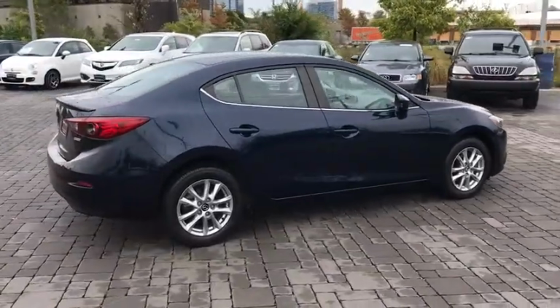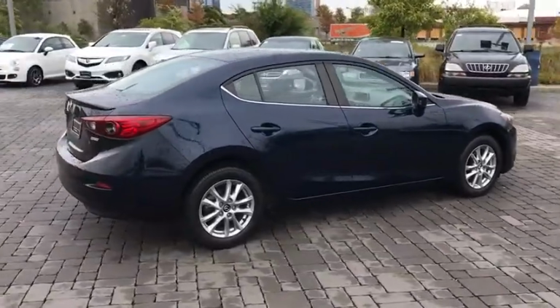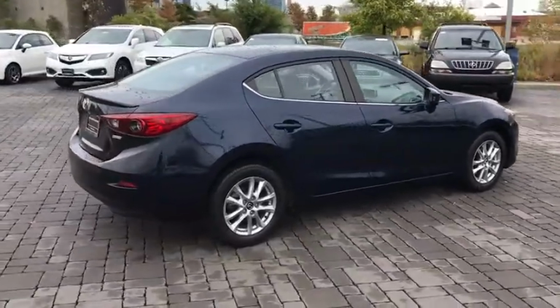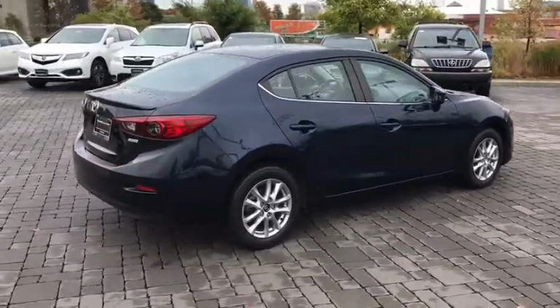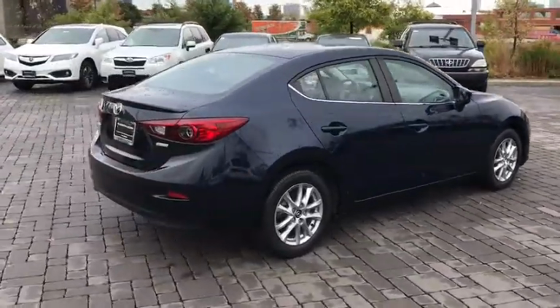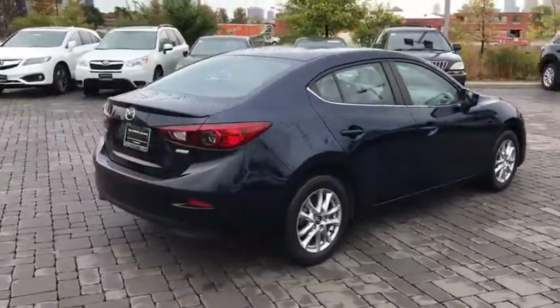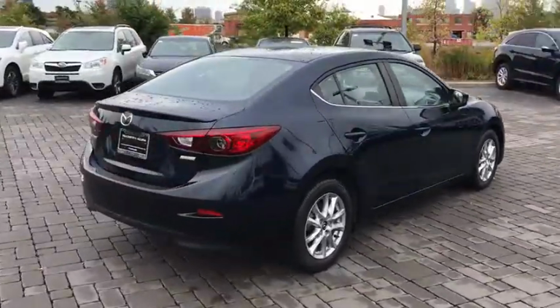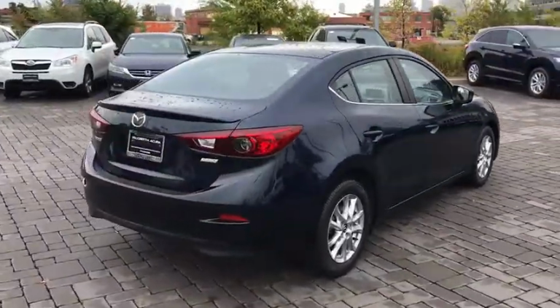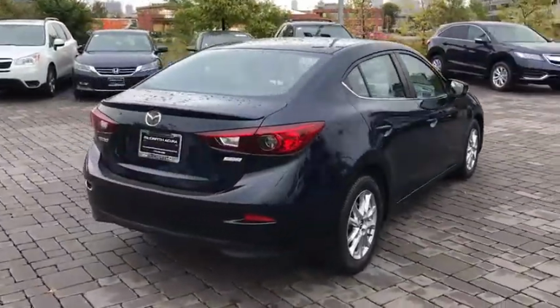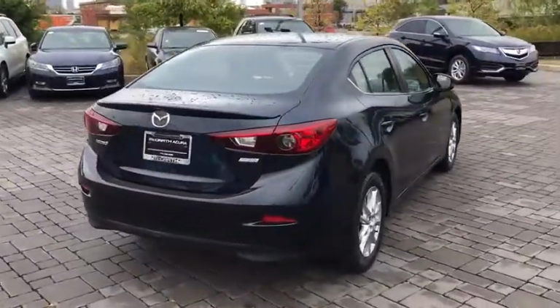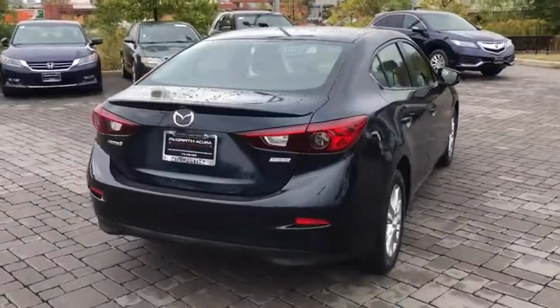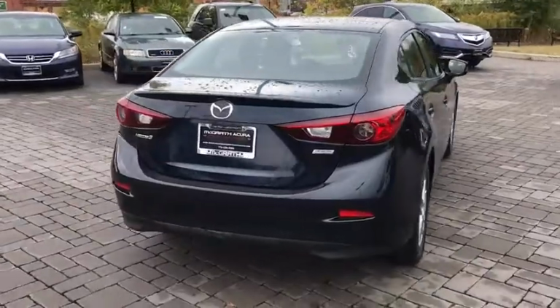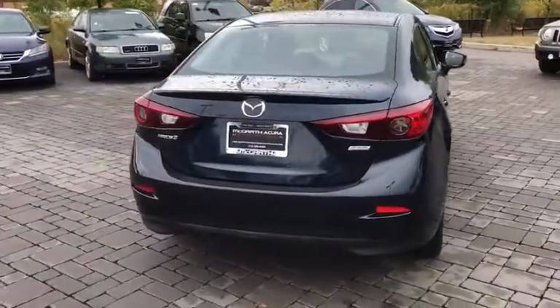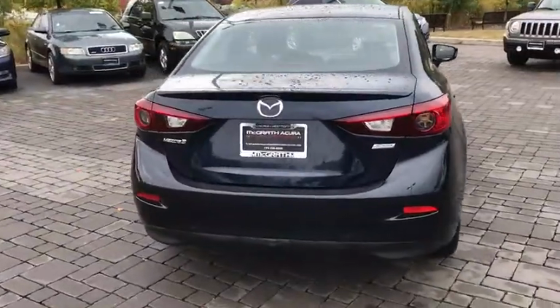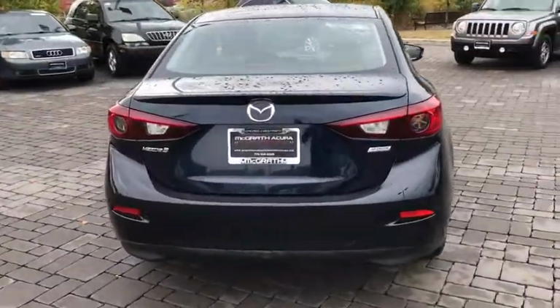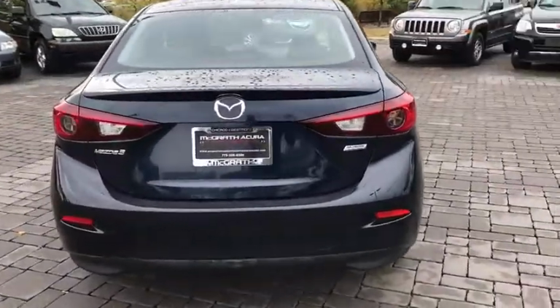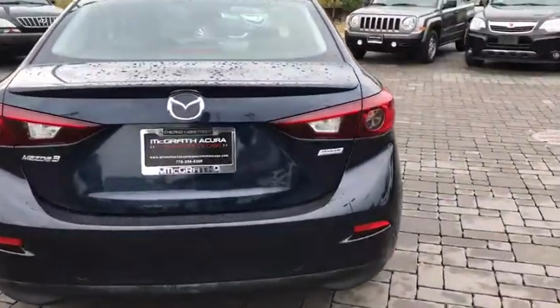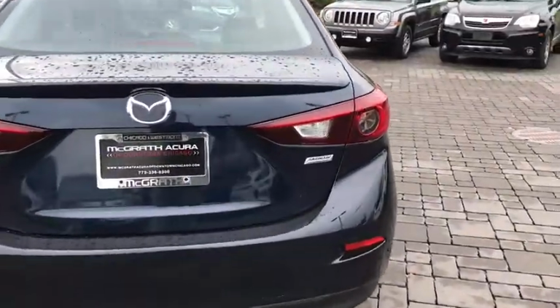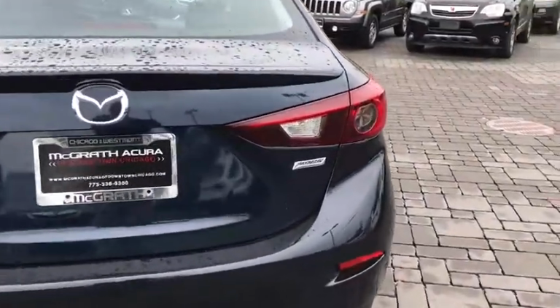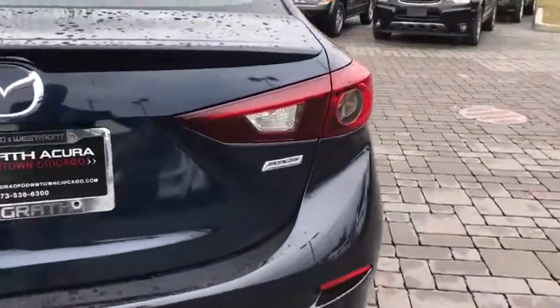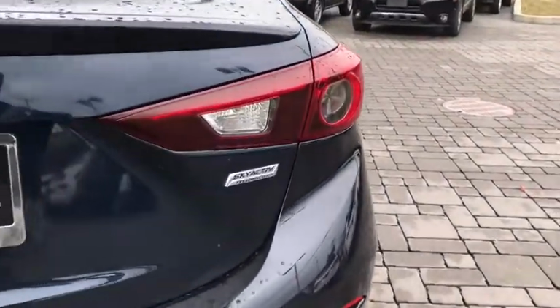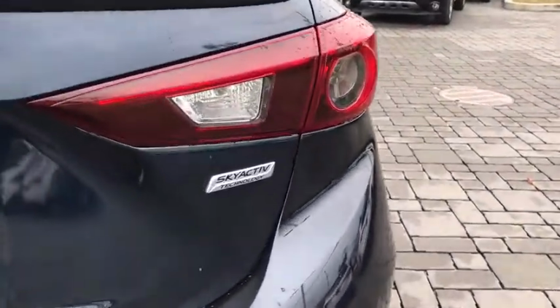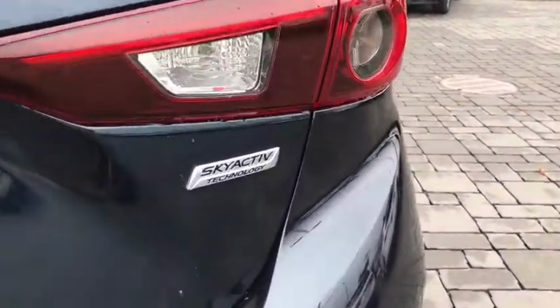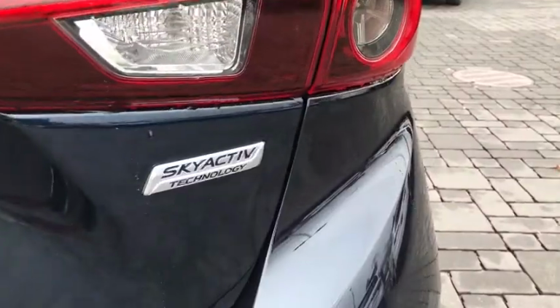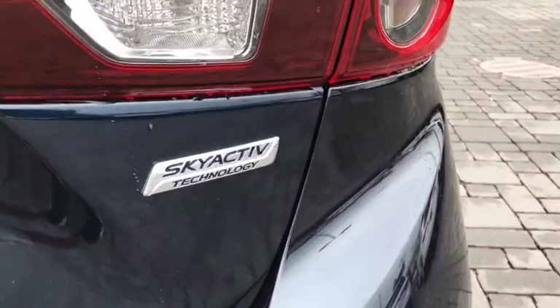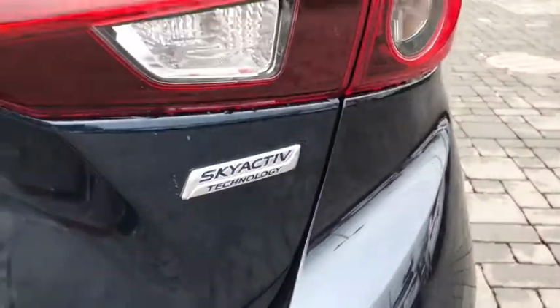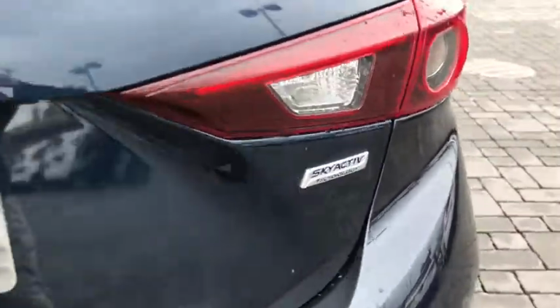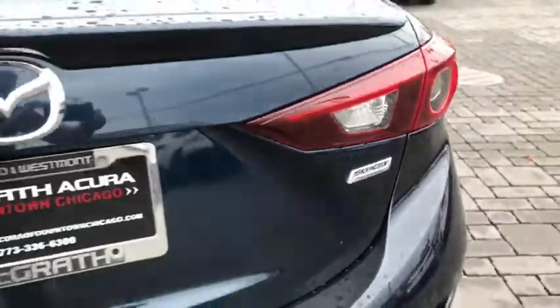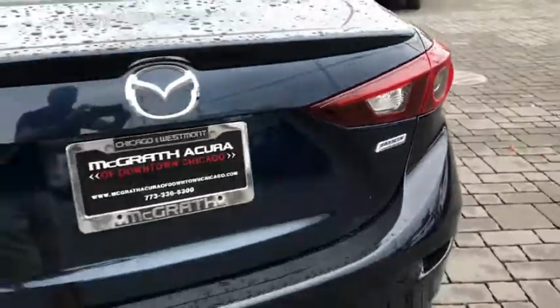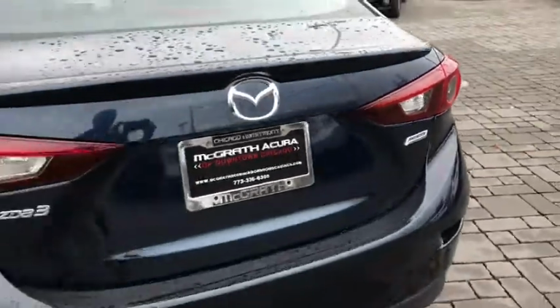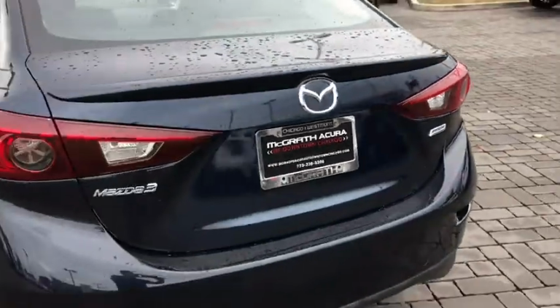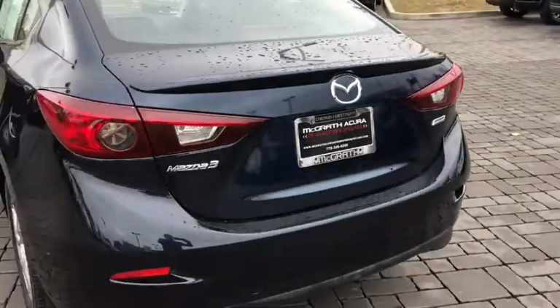This vehicle has less than 40,000 miles. Here are some of this vehicle's great options: traction control, dual airbags, power steering, AM/FM stereo with CD player, and four-wheel disc brakes.